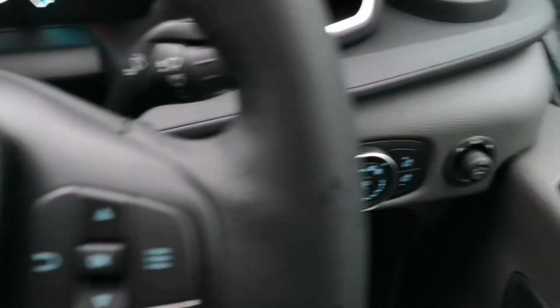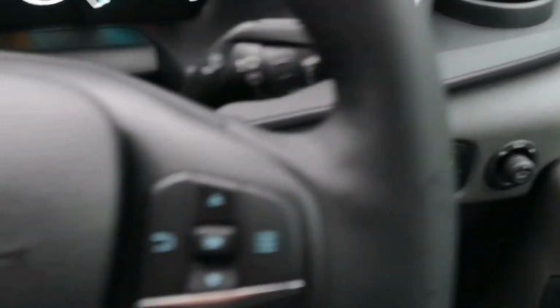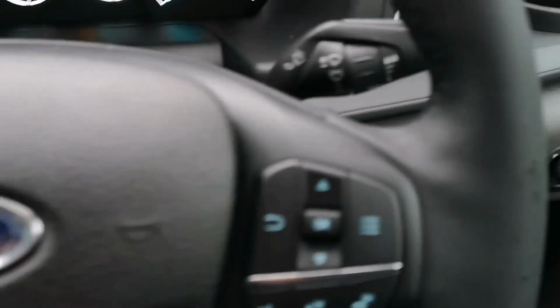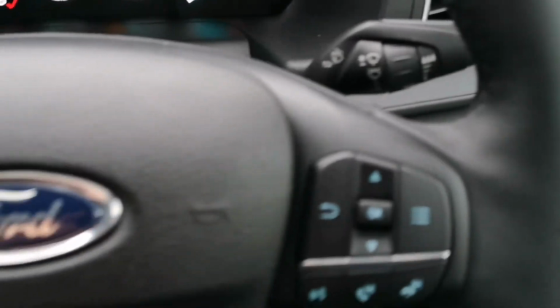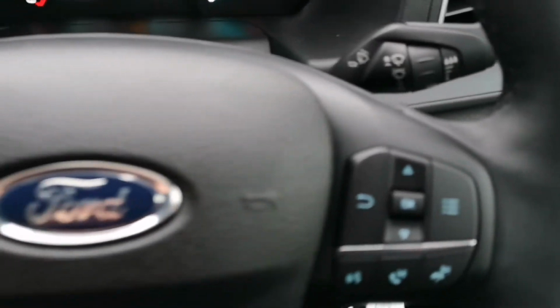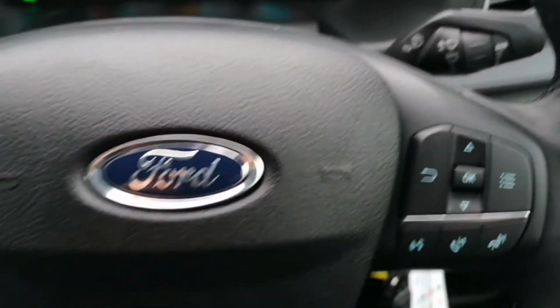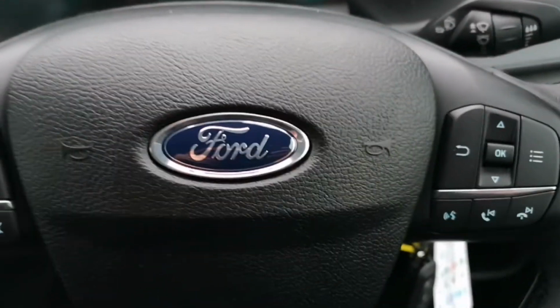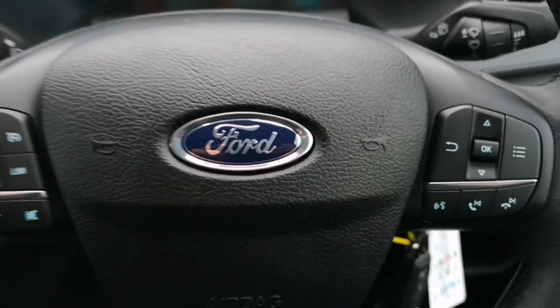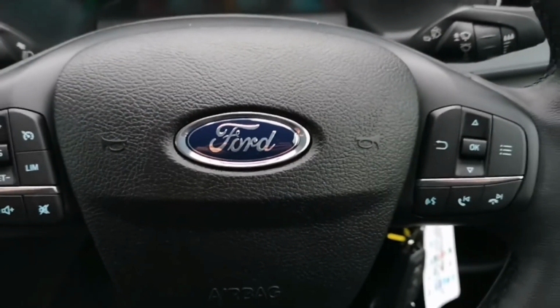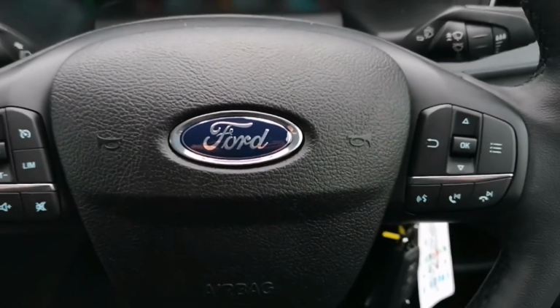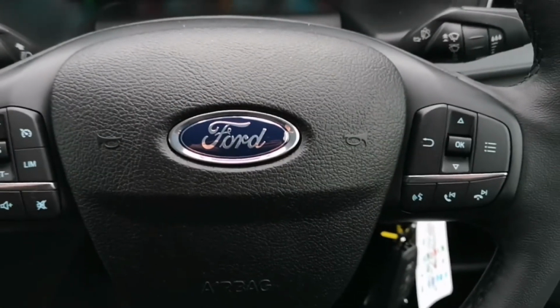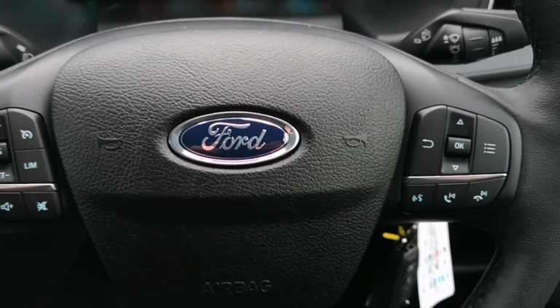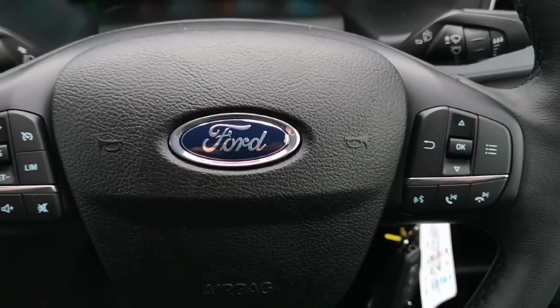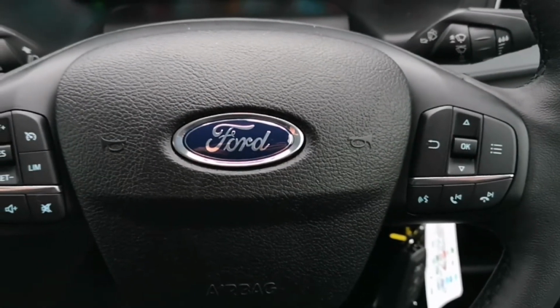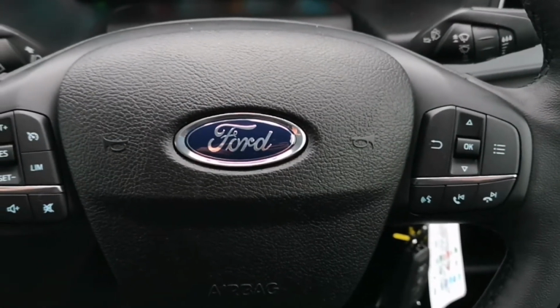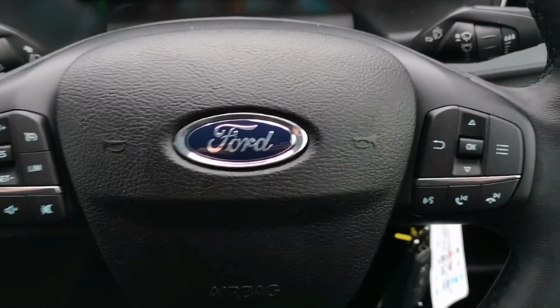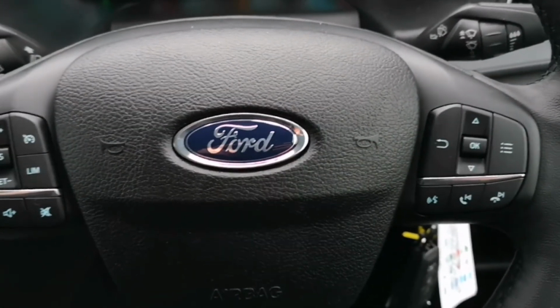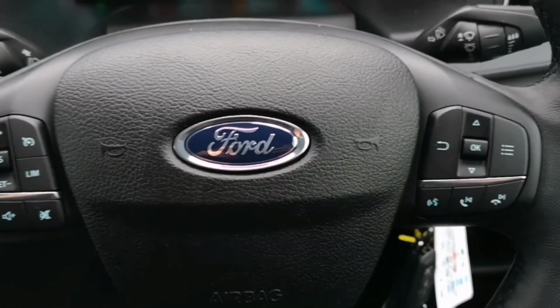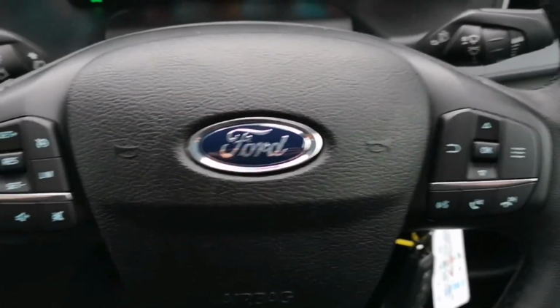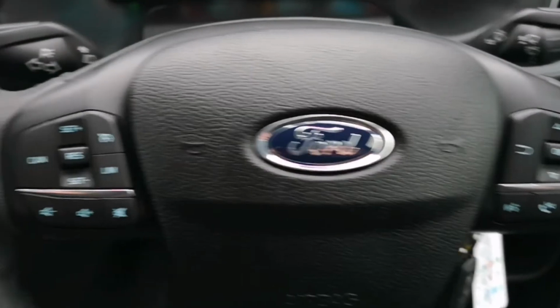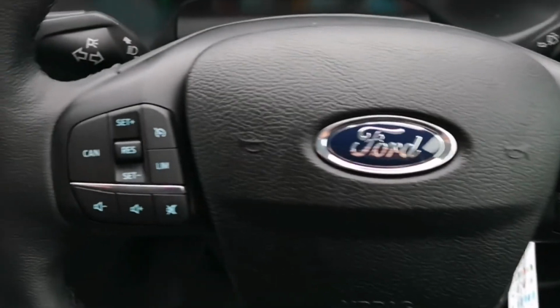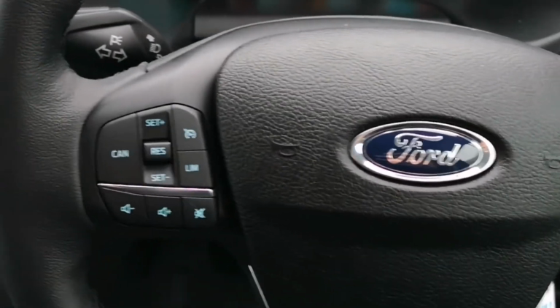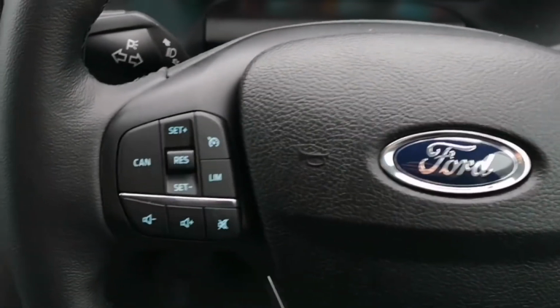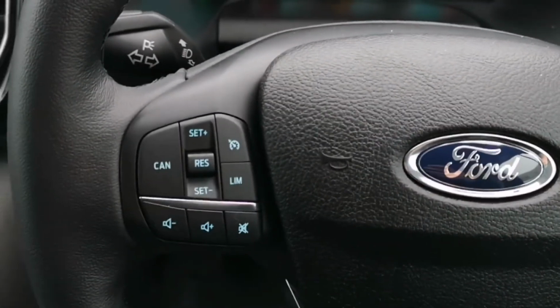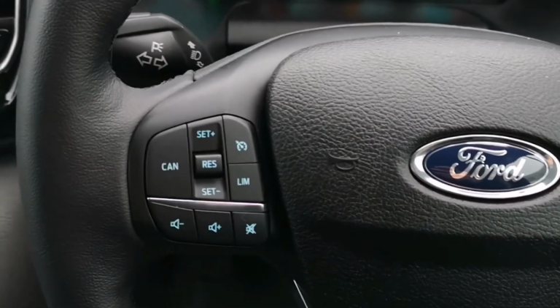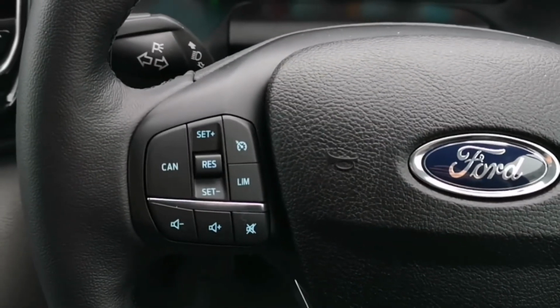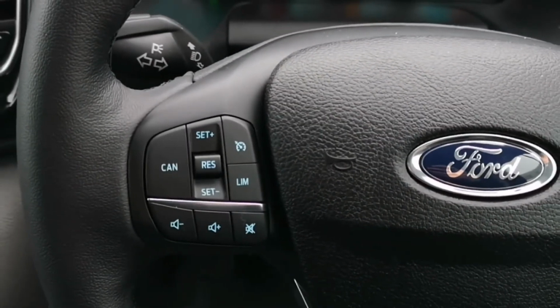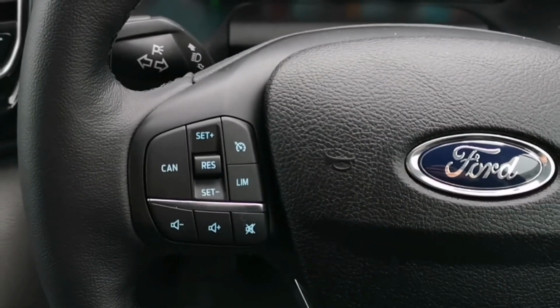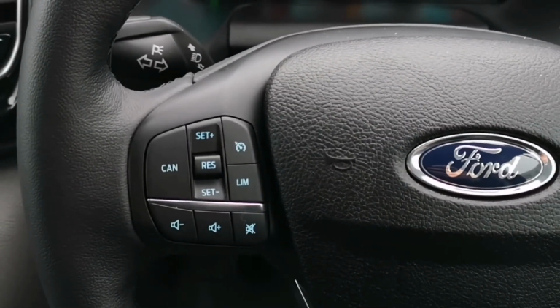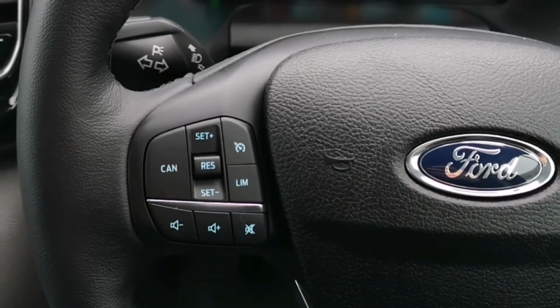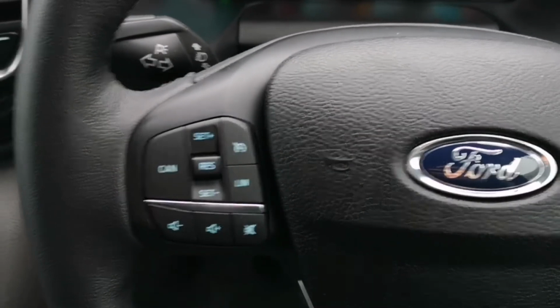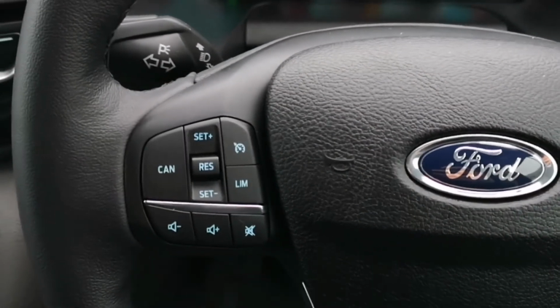Moving on to the steering wheel, we've got the controls for the media unit, which I'll show you in a second, and the cruise control and speed limiter.